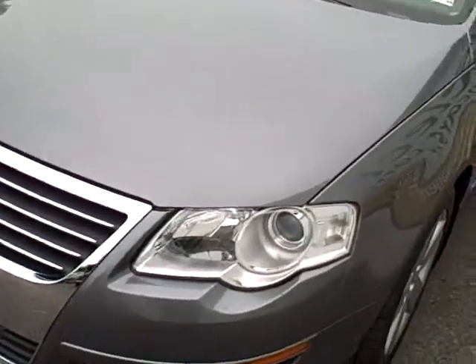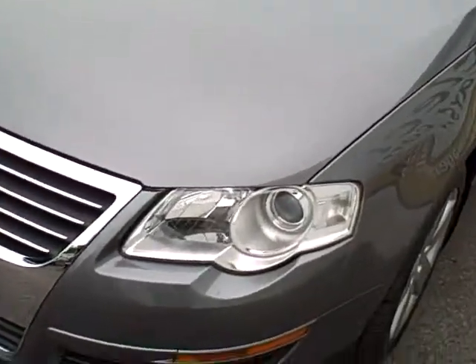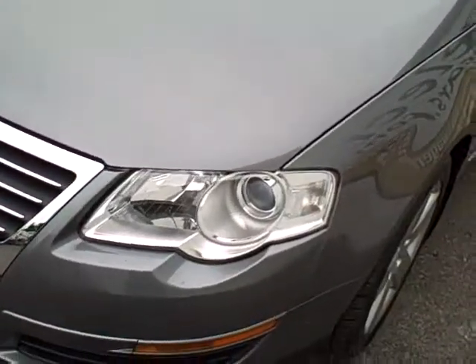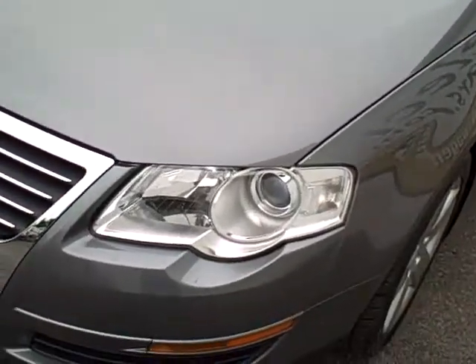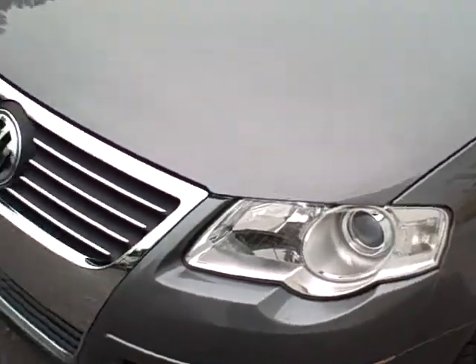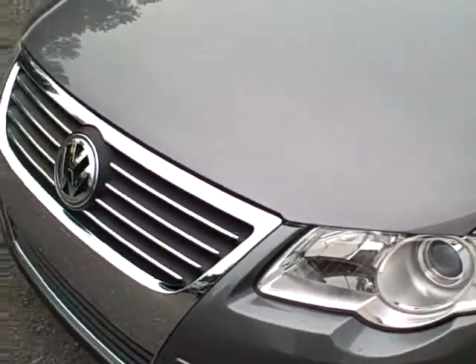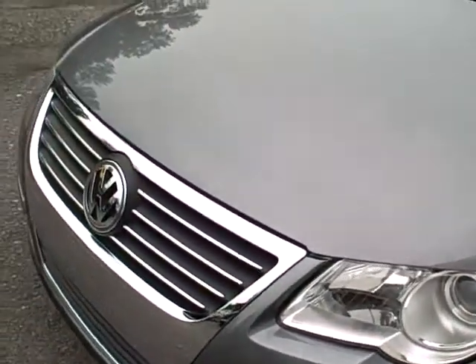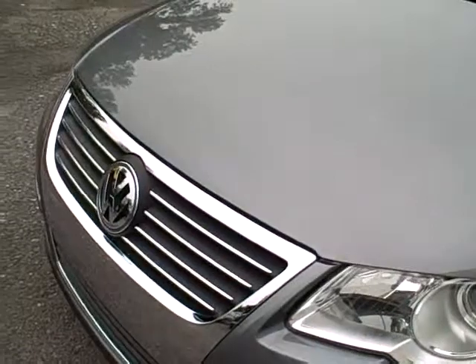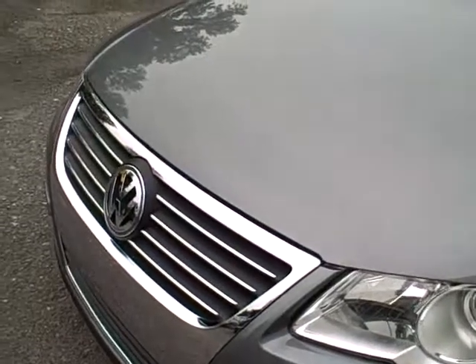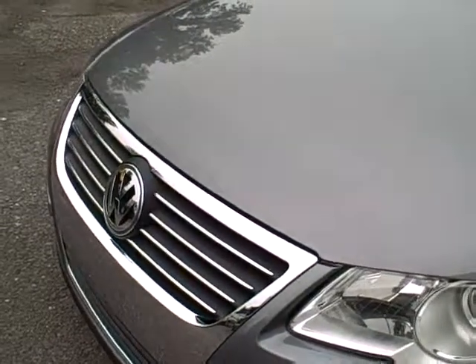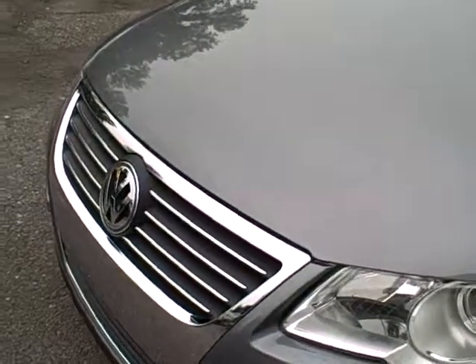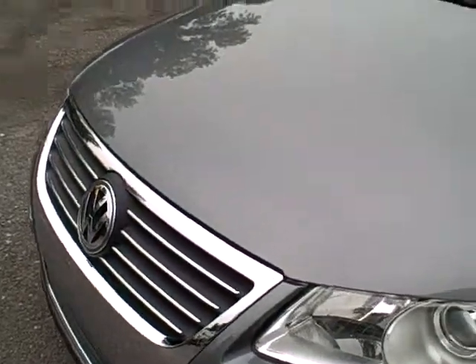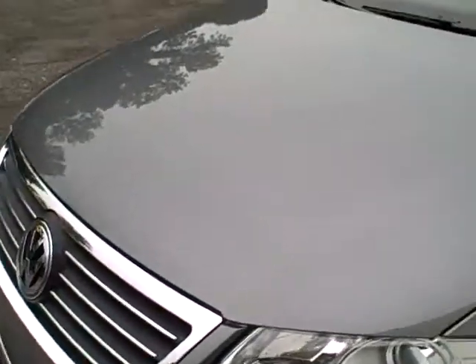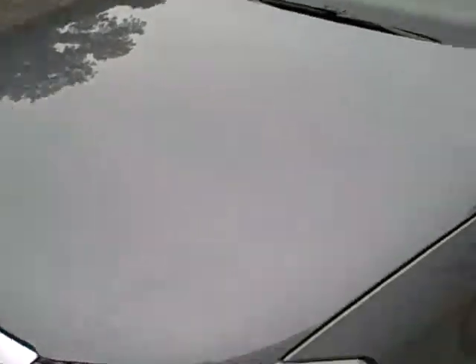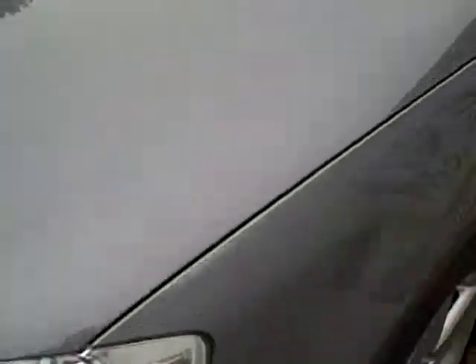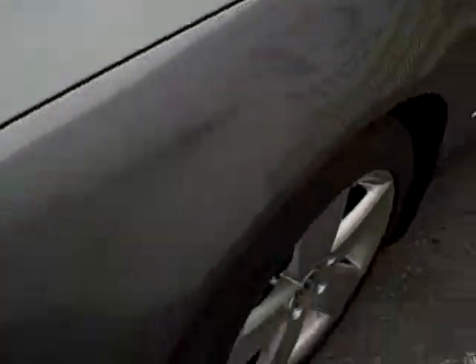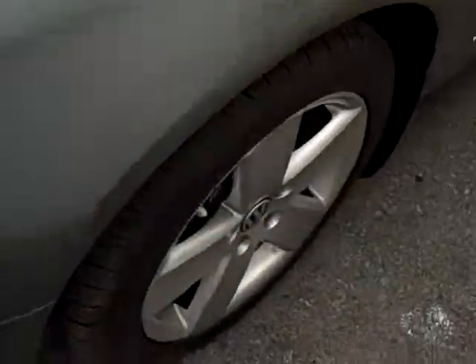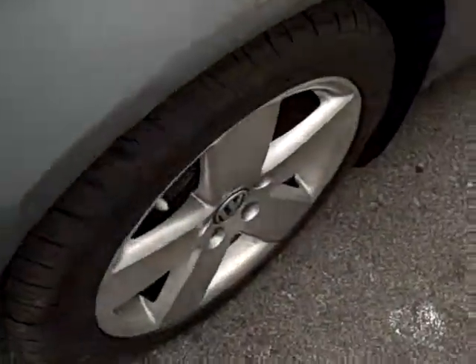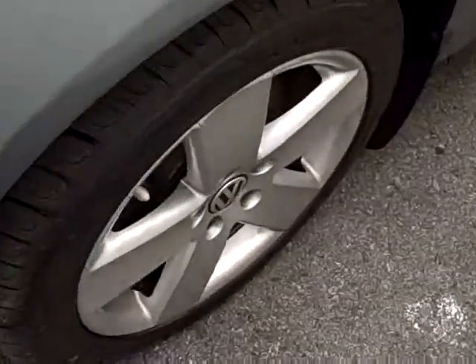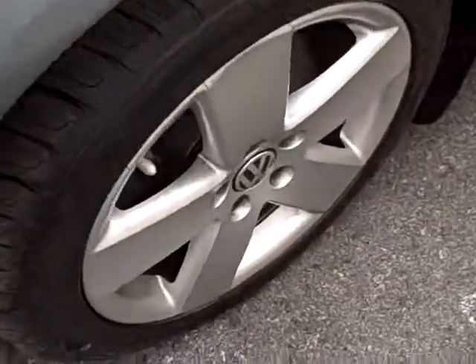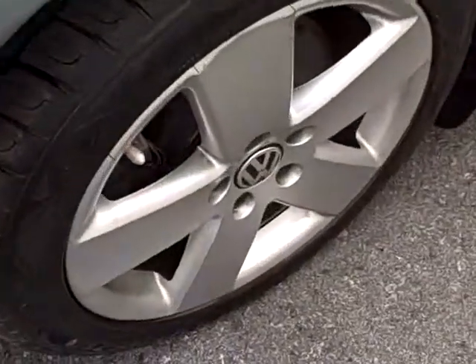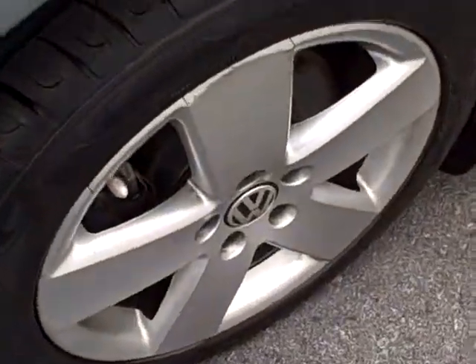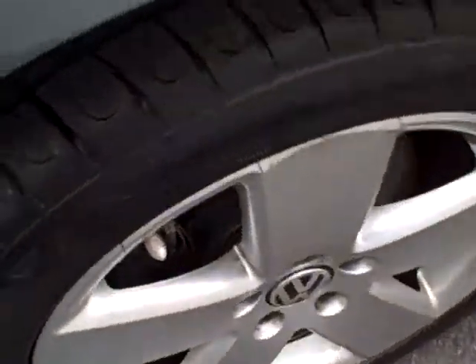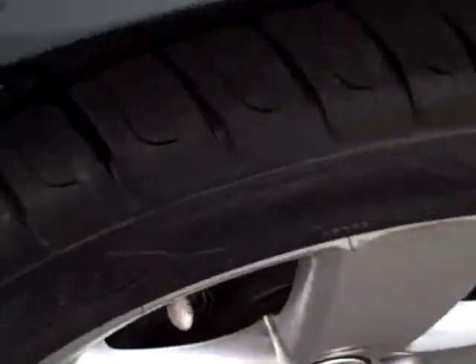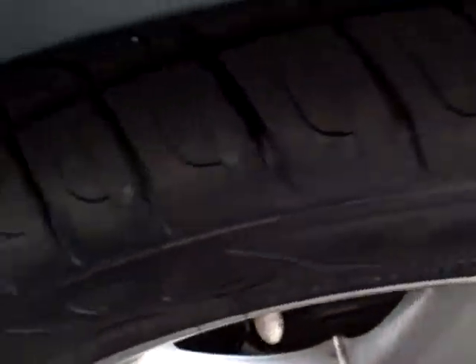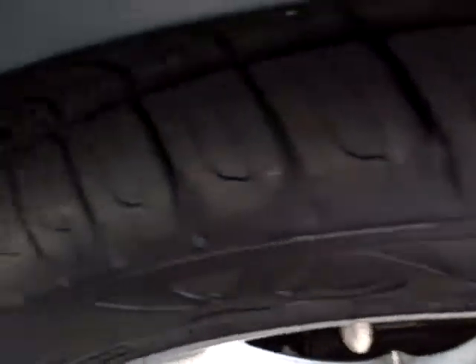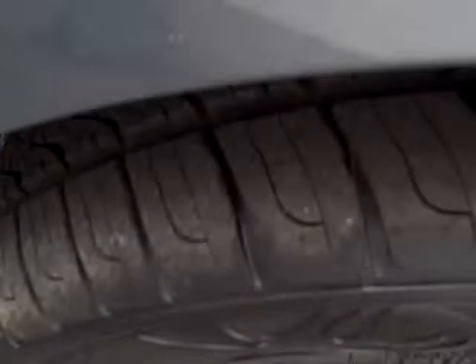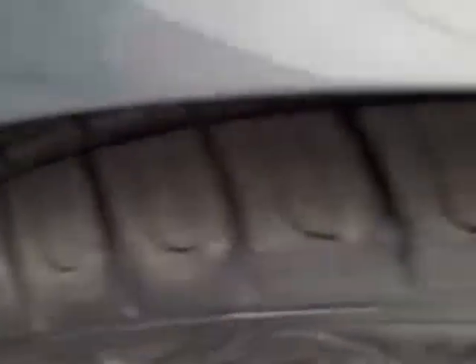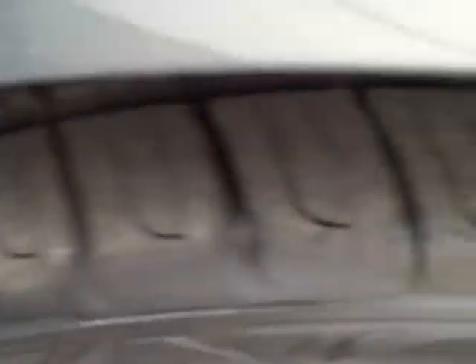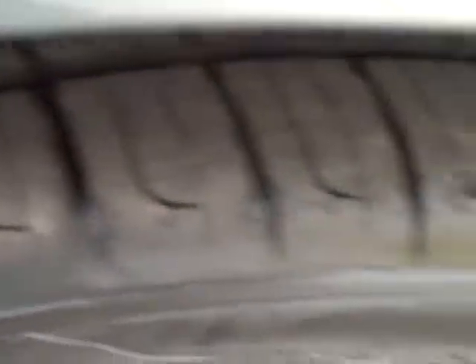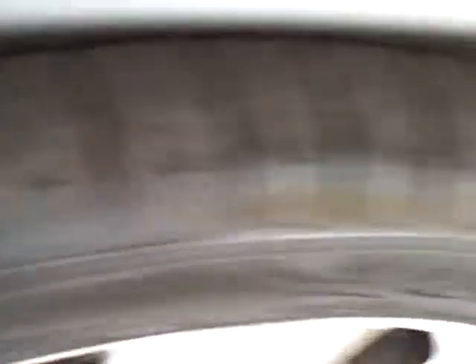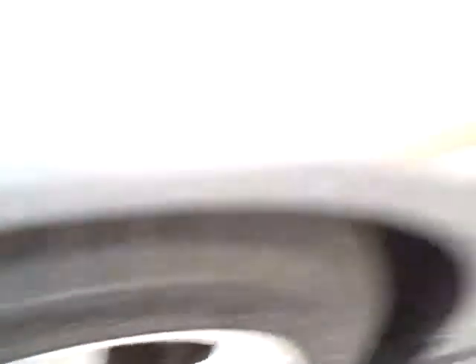Nice halogen headlamps, the standout Volkswagen front grille, alloy wheels, and awesome tread on those tires.